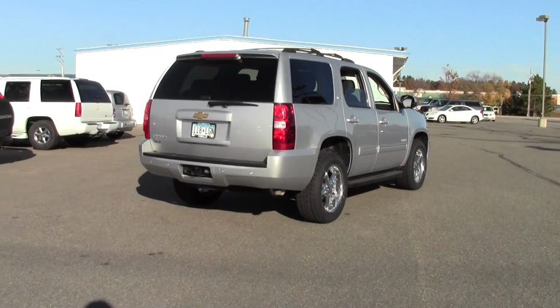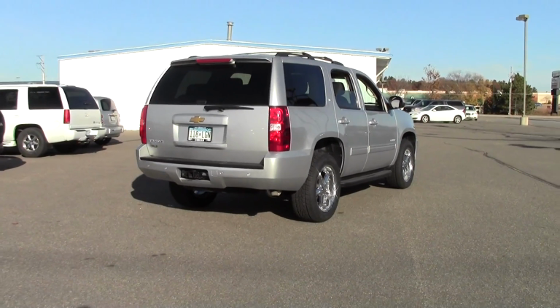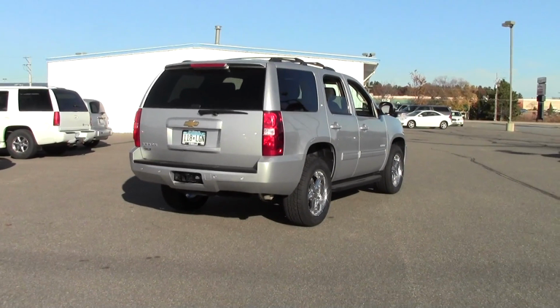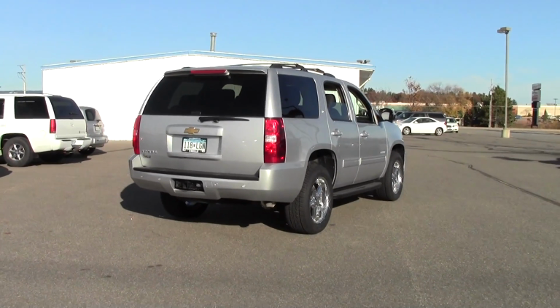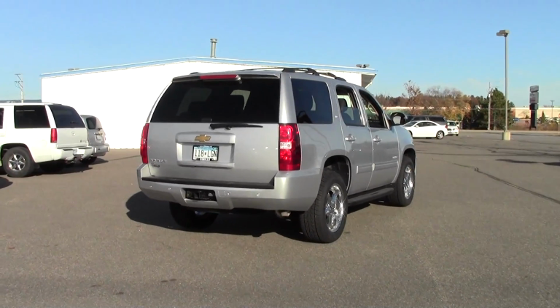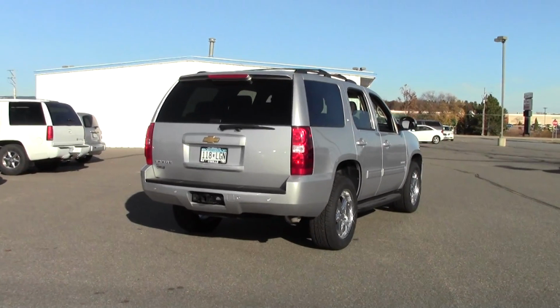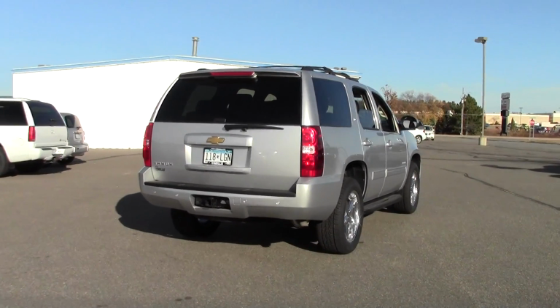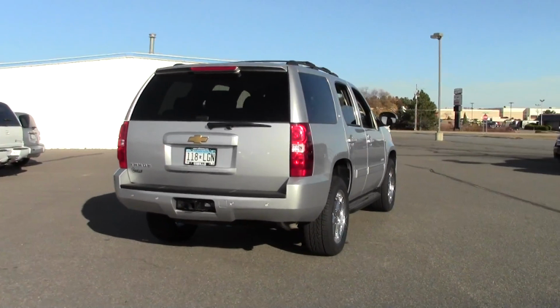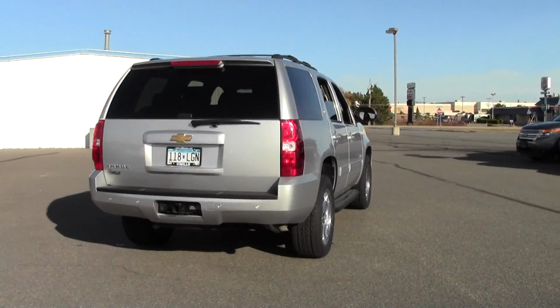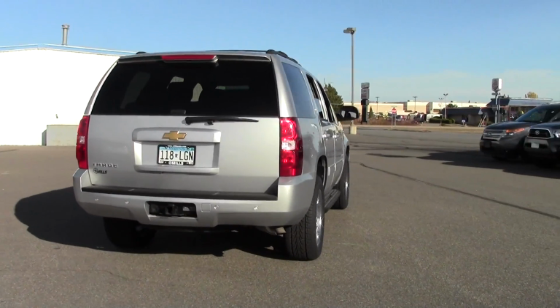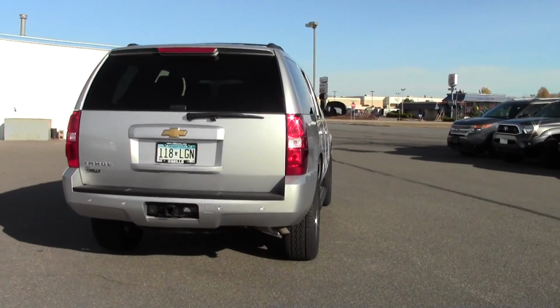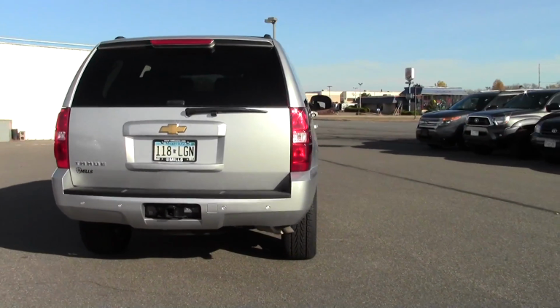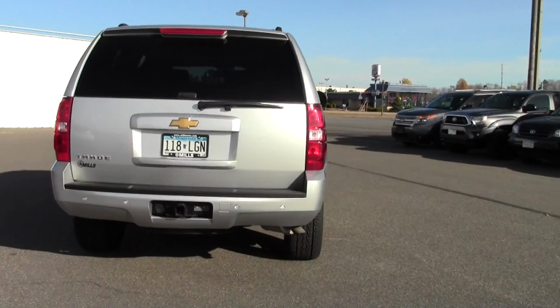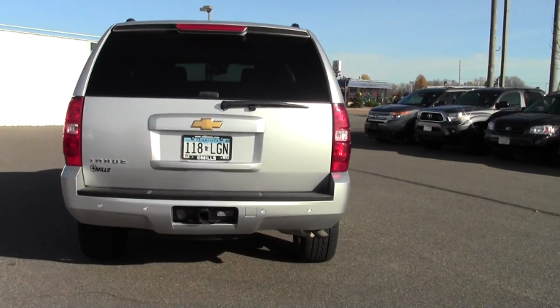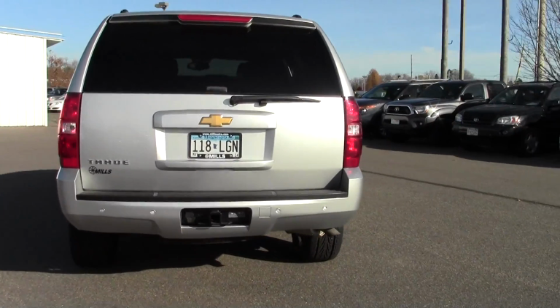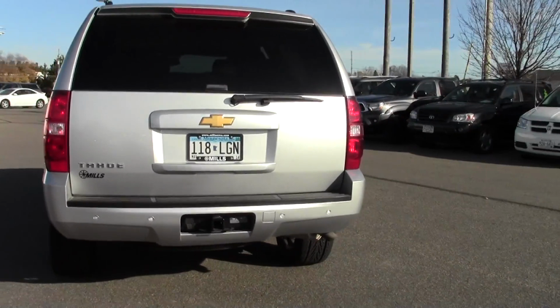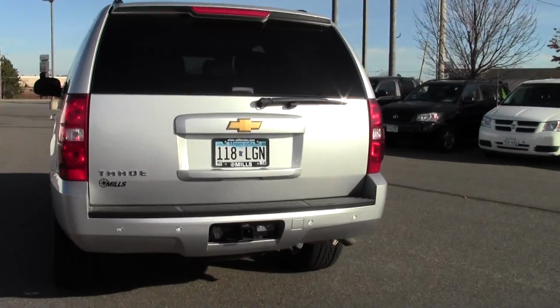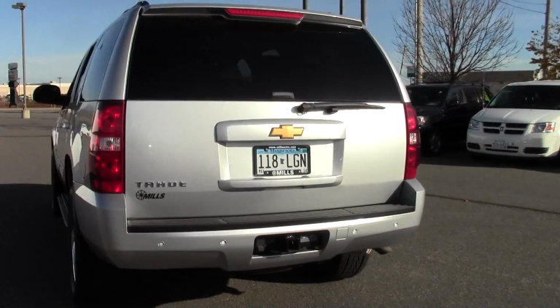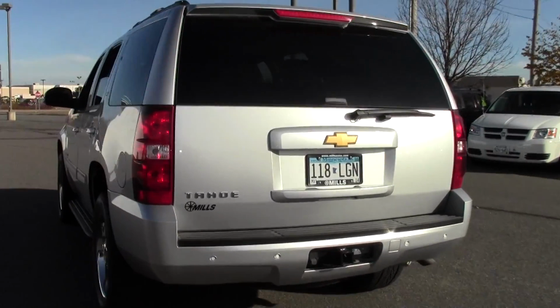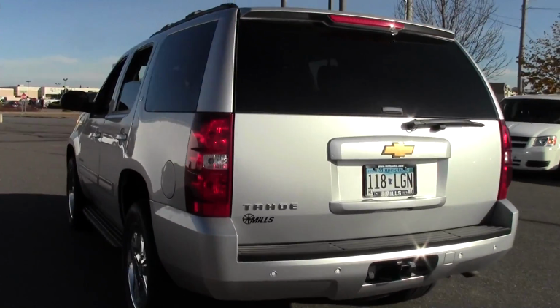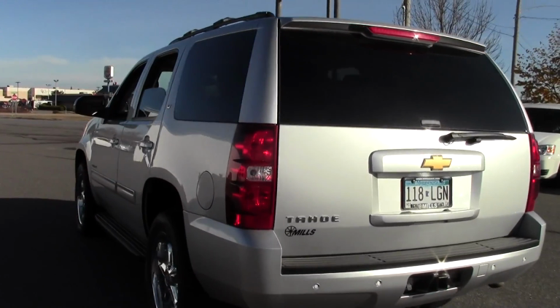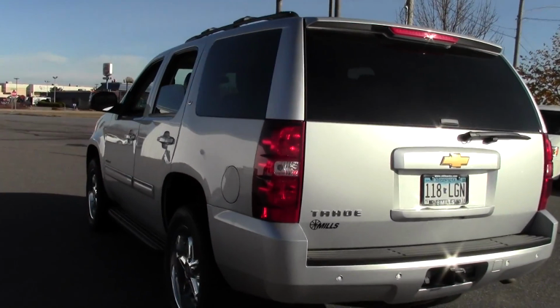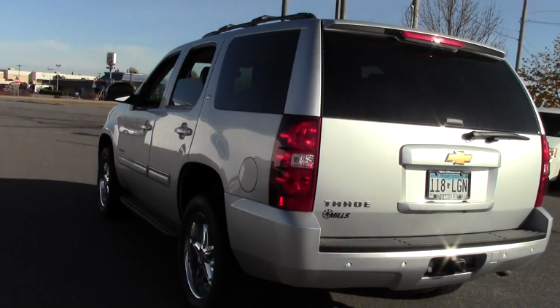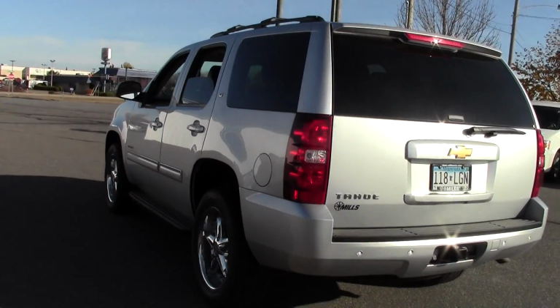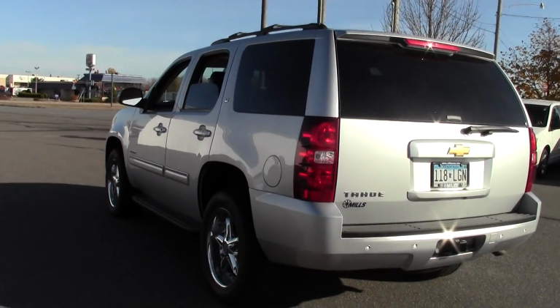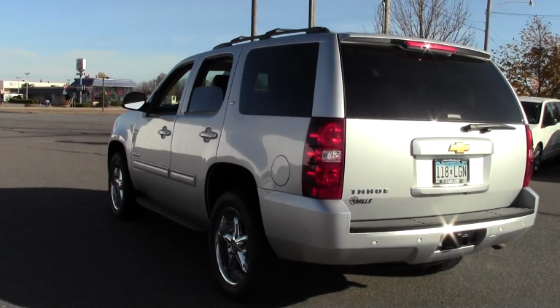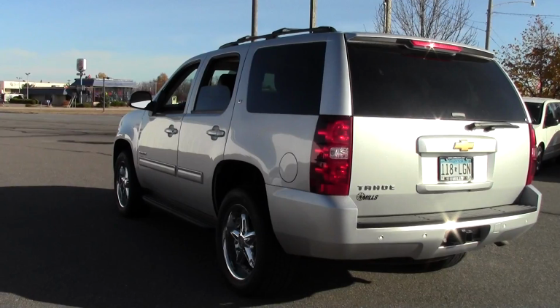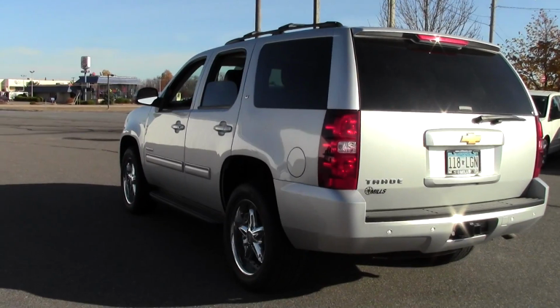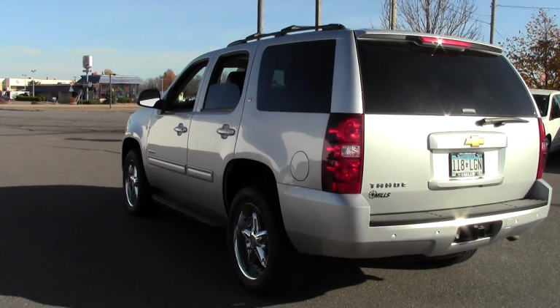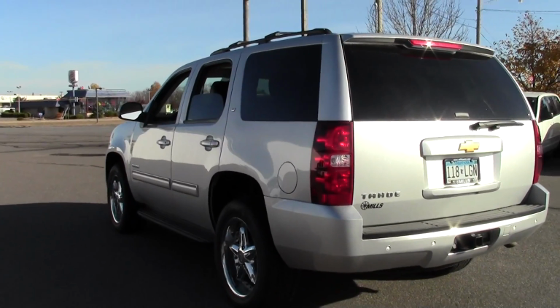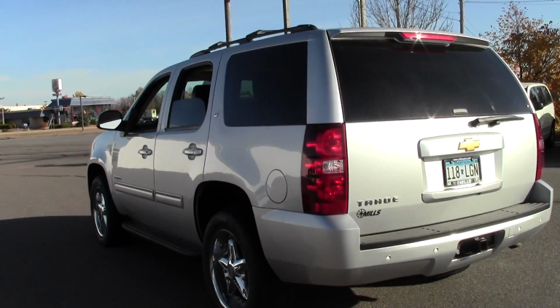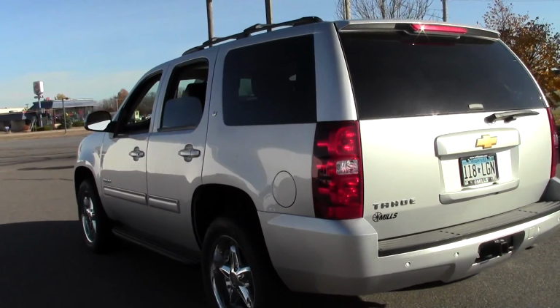It has a 6-speed automatic transmission, 4-wheel drive, flex fuel, and limited slip differential — just an amazing SUV, the kind of vehicle you've always dreamed of owning.